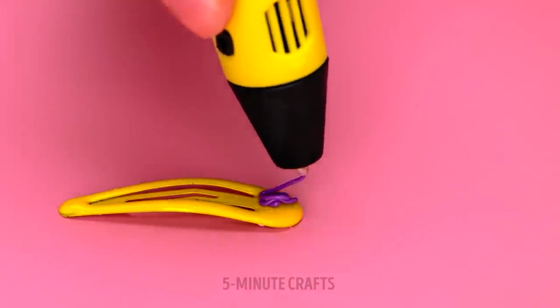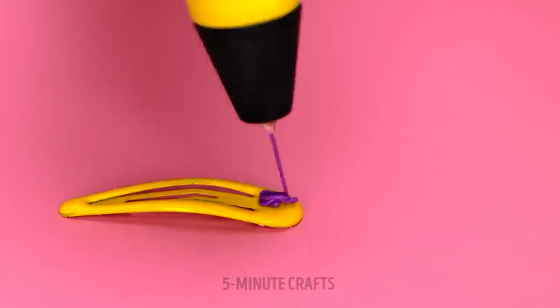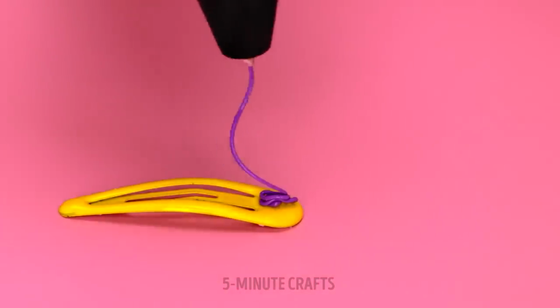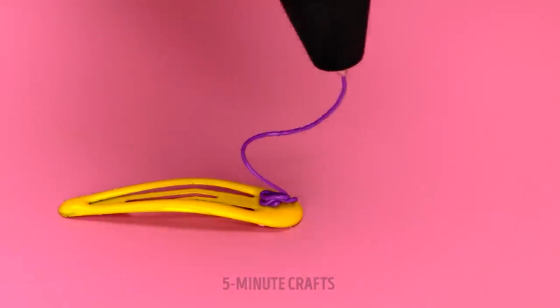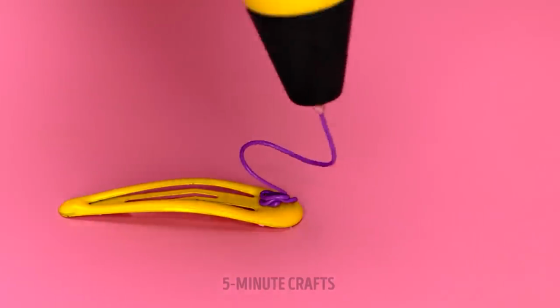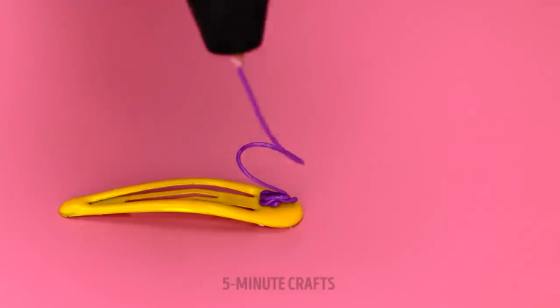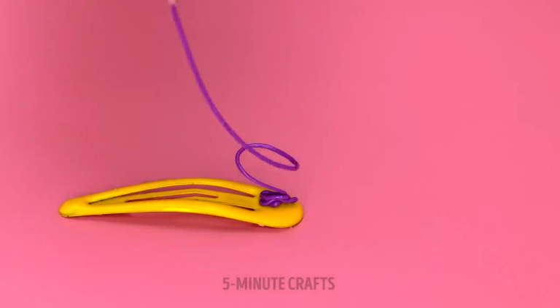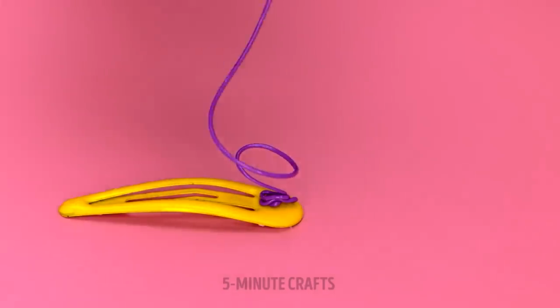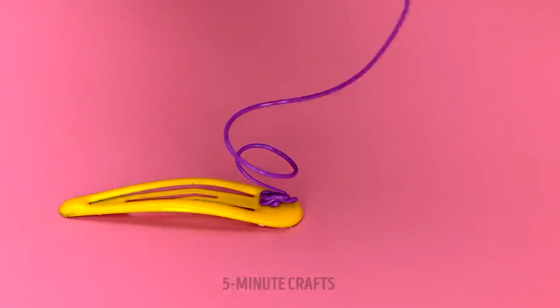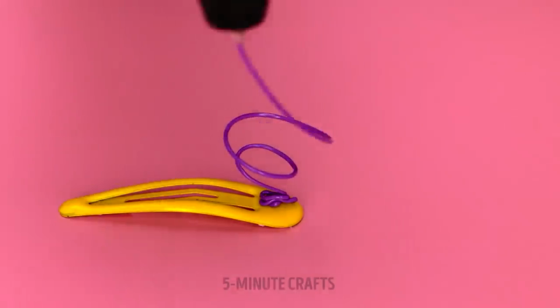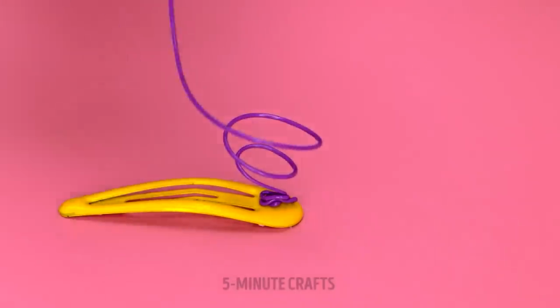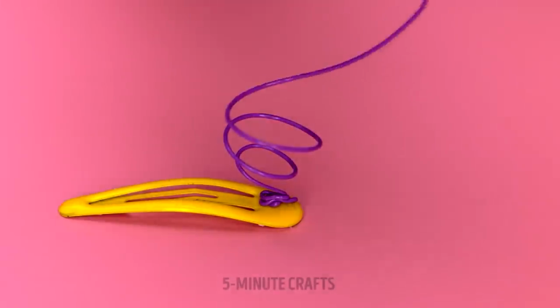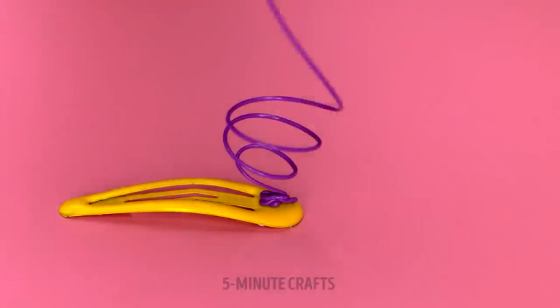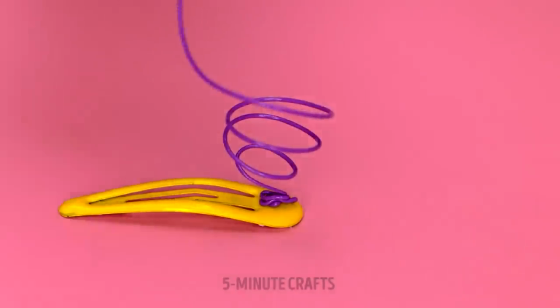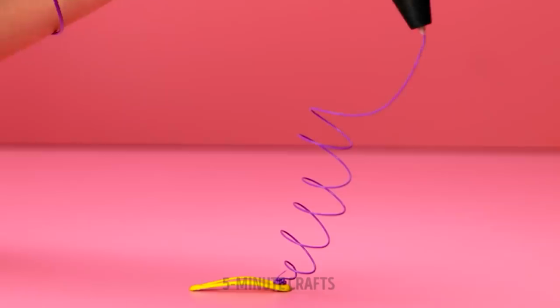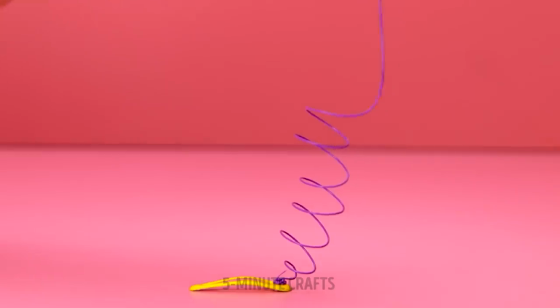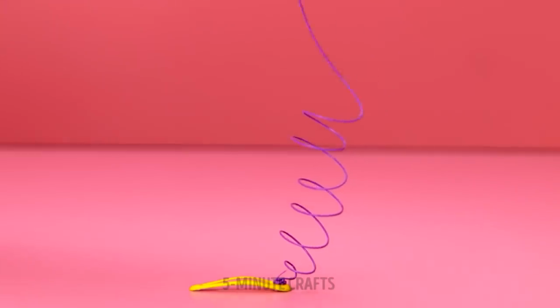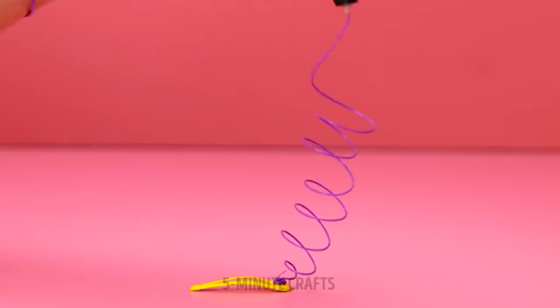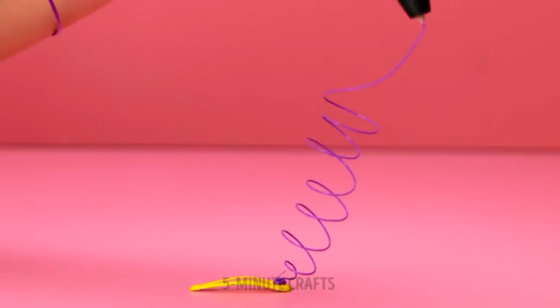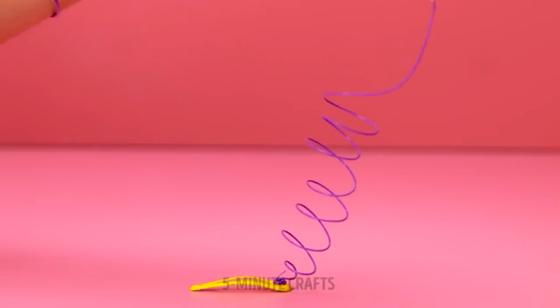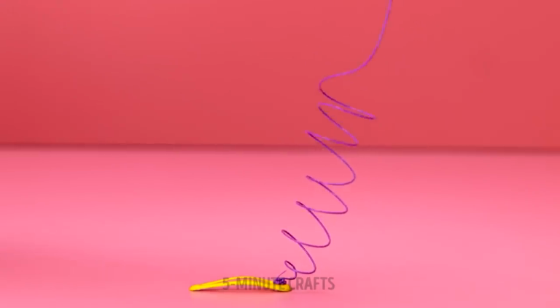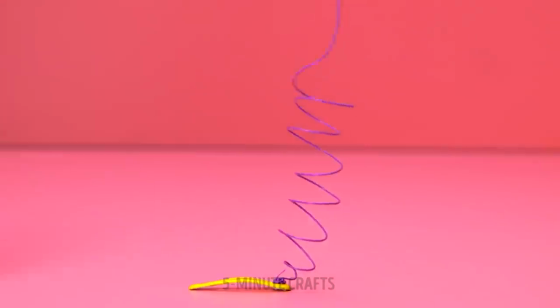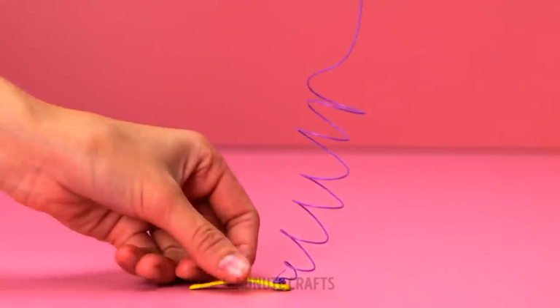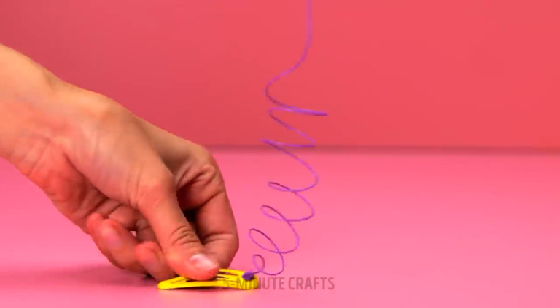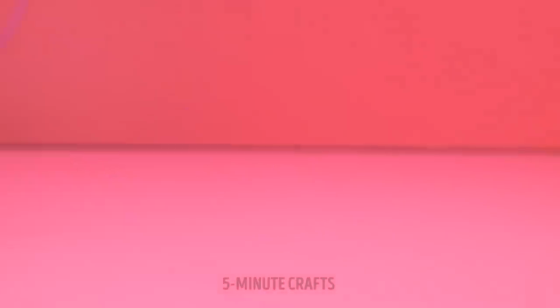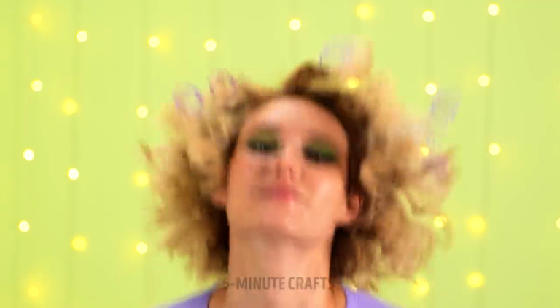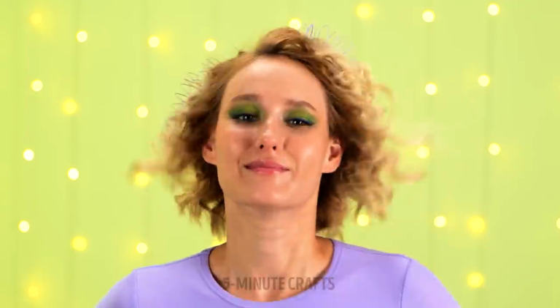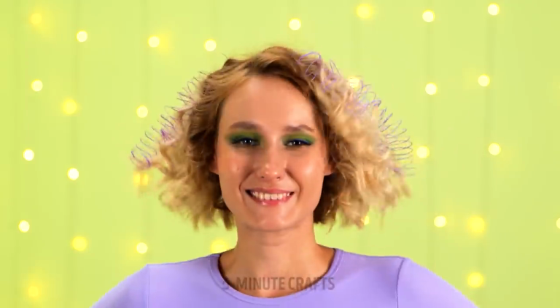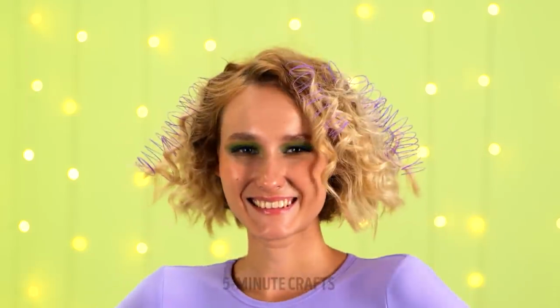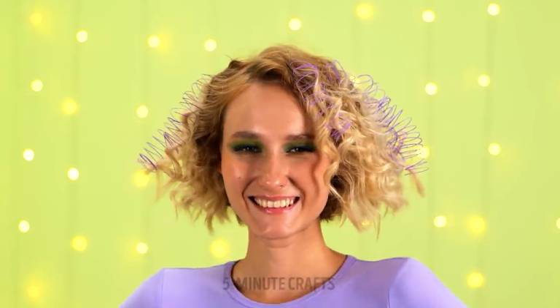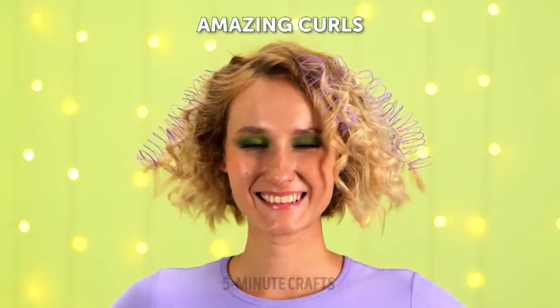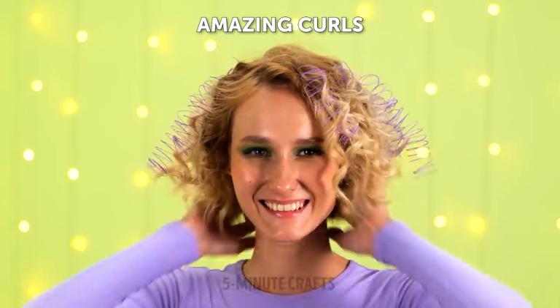Take a hairpin and draw a spiral. Go as high as you want. Clip in the hairpin and rock that look.